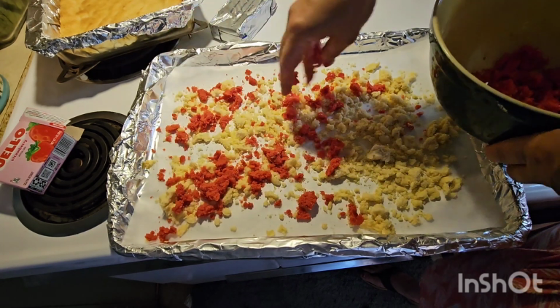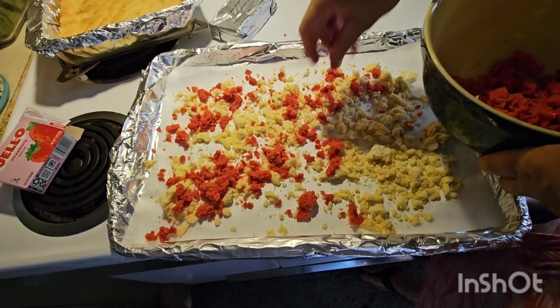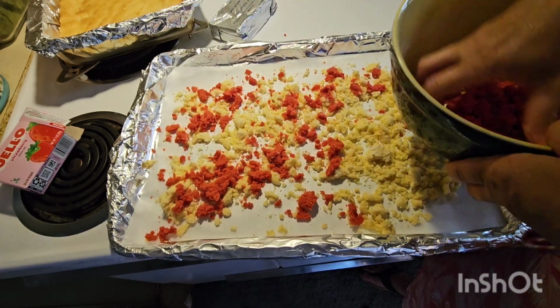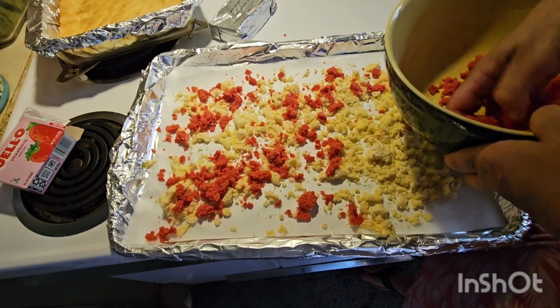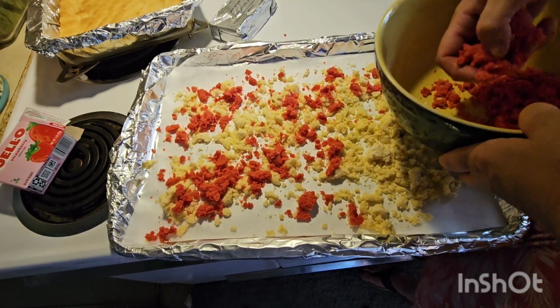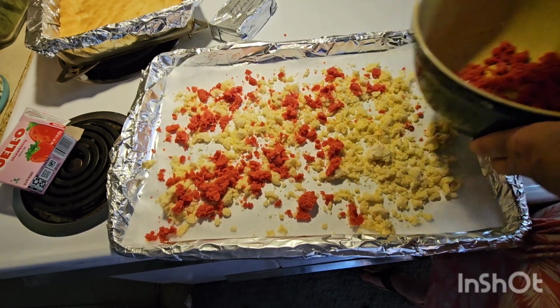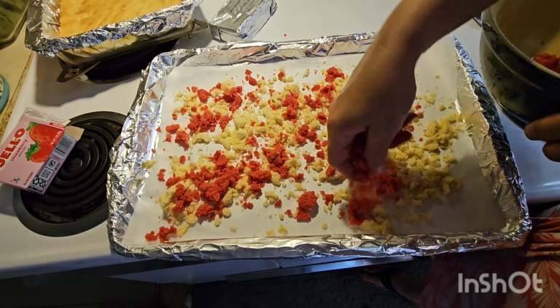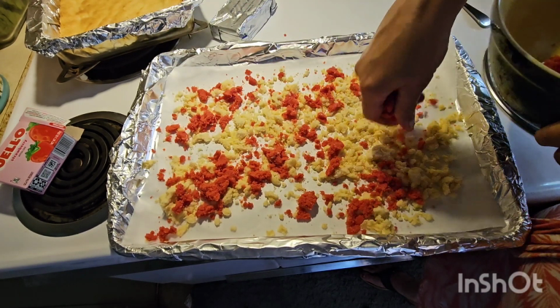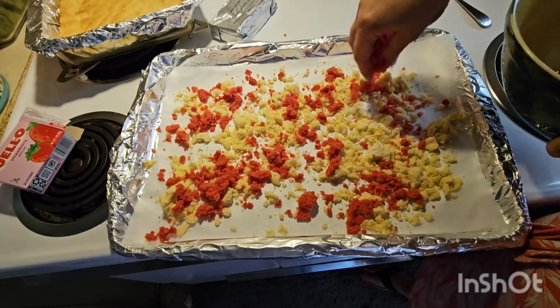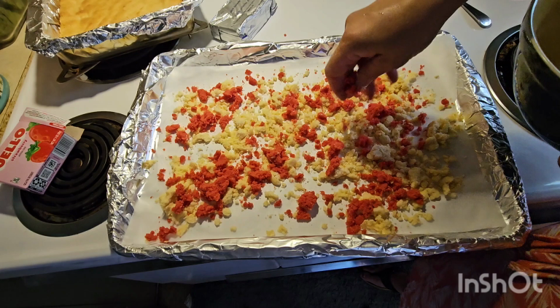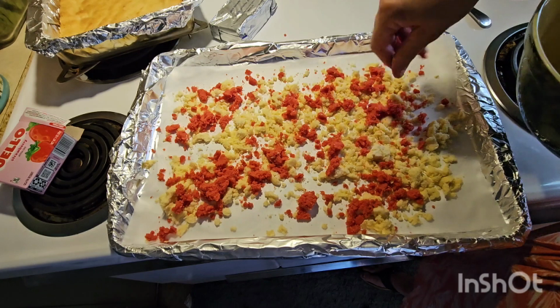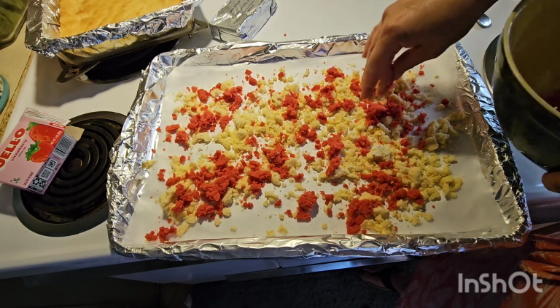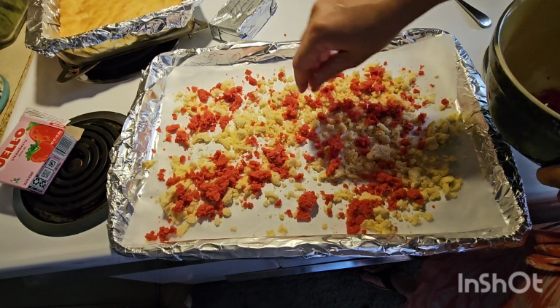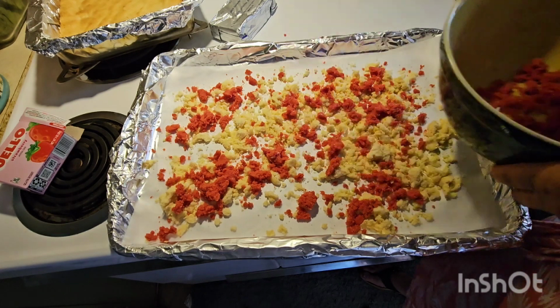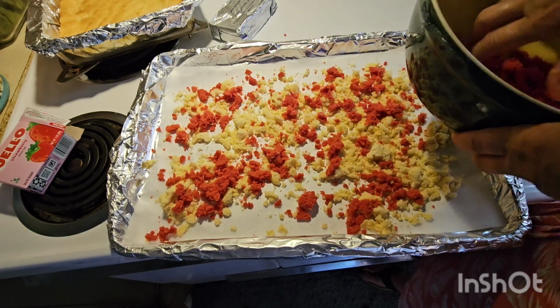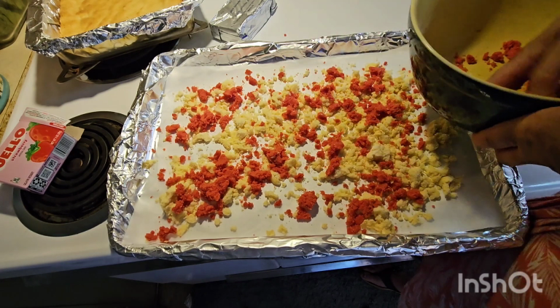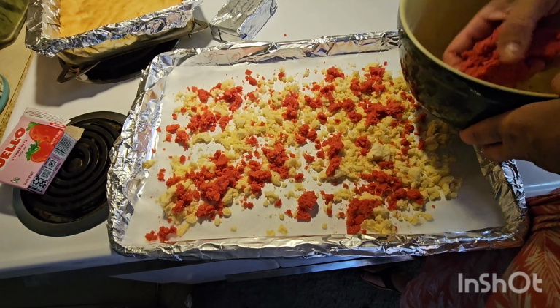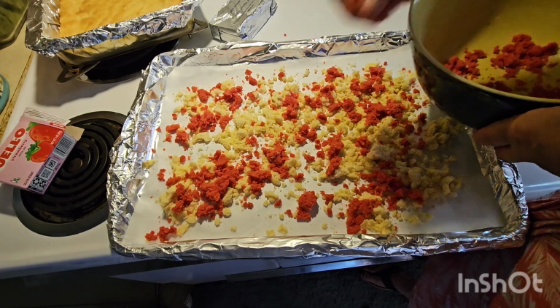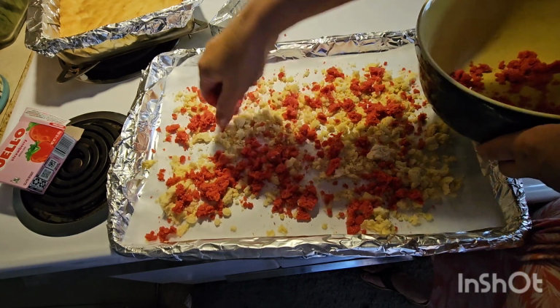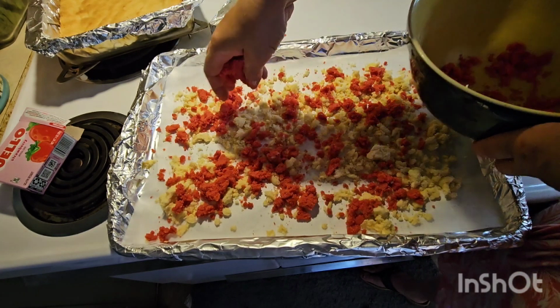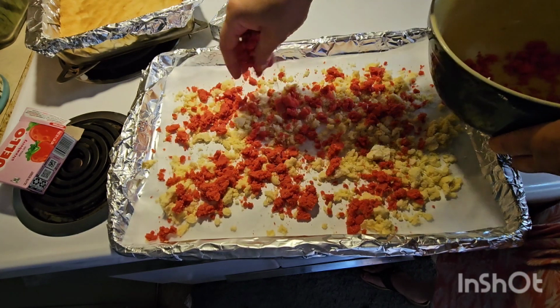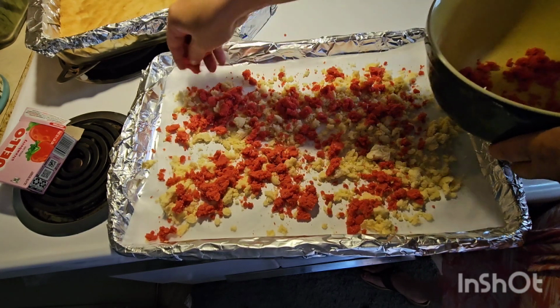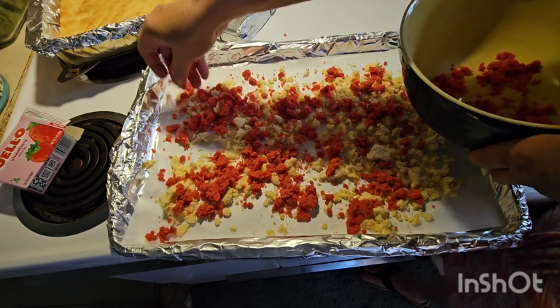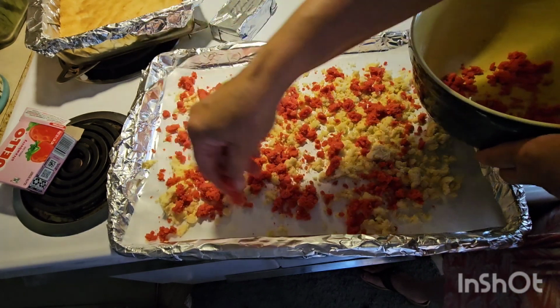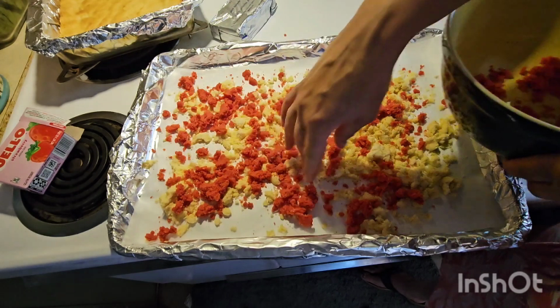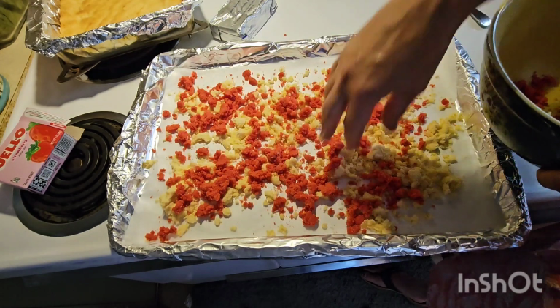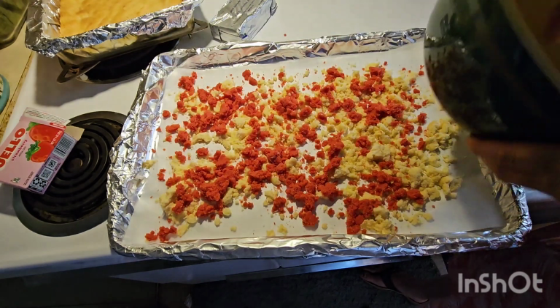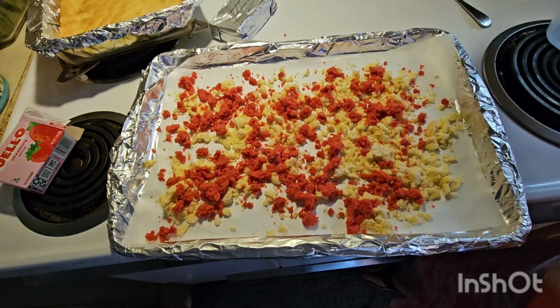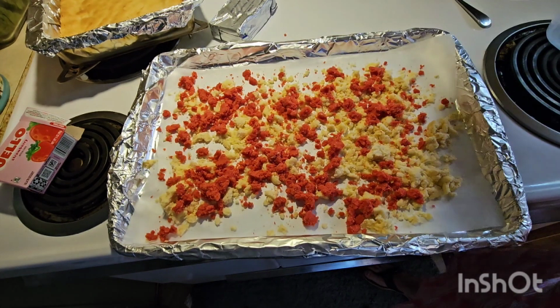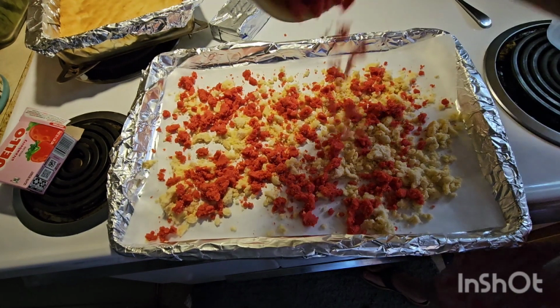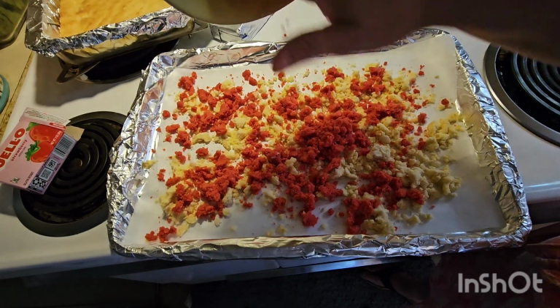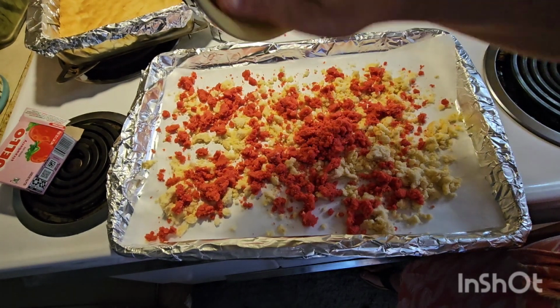I just came up with an idea — peach! If you made this with peach jello, this would be like a peaches and cream bar. Oh my gosh, I love peaches. I bet that would be so good.